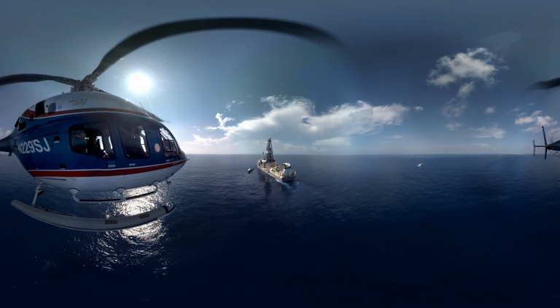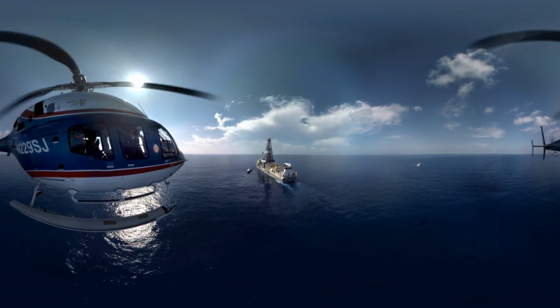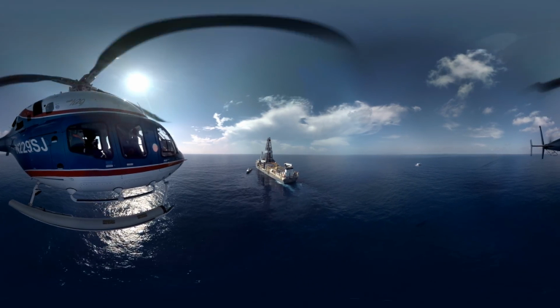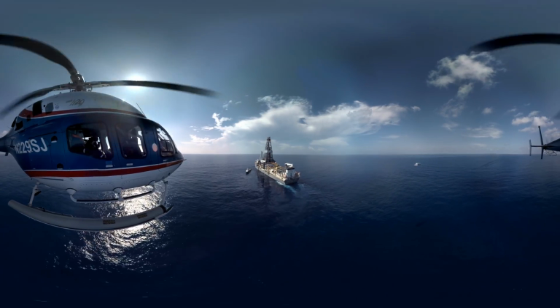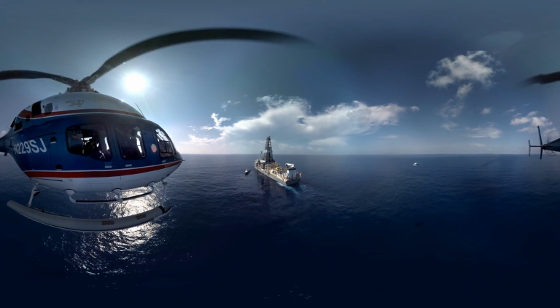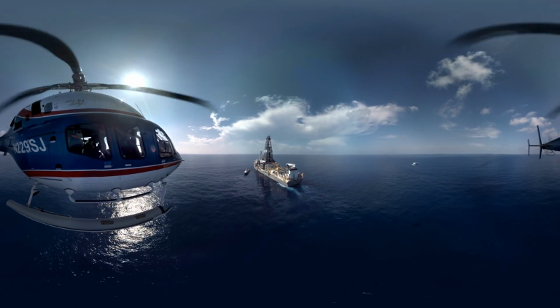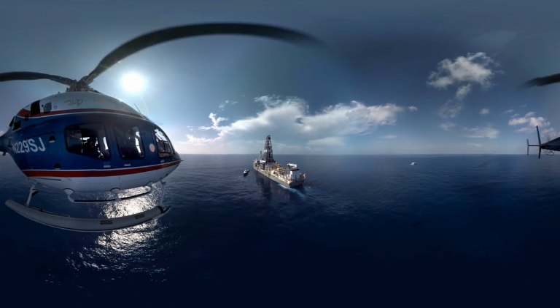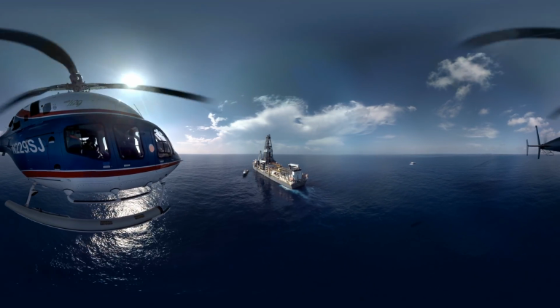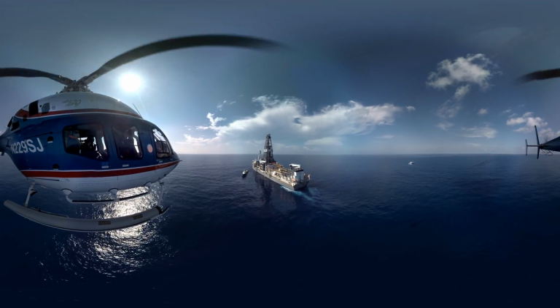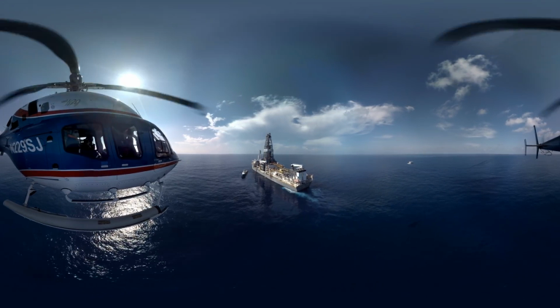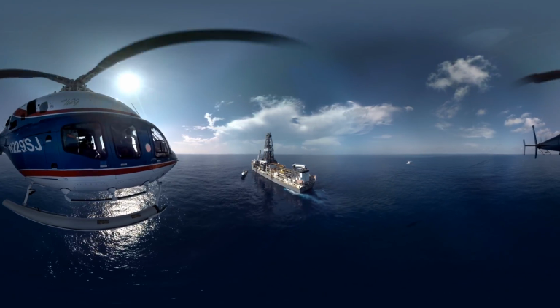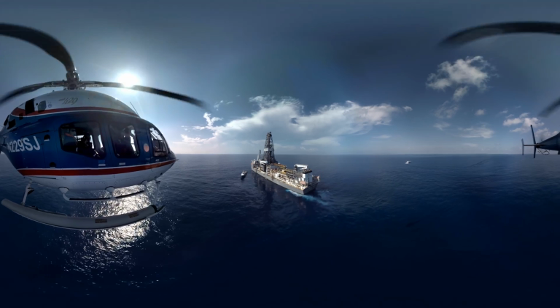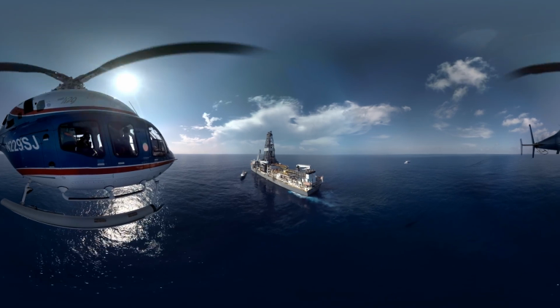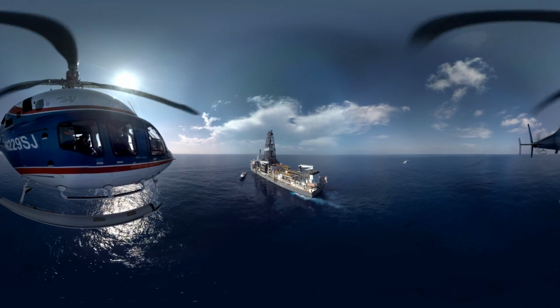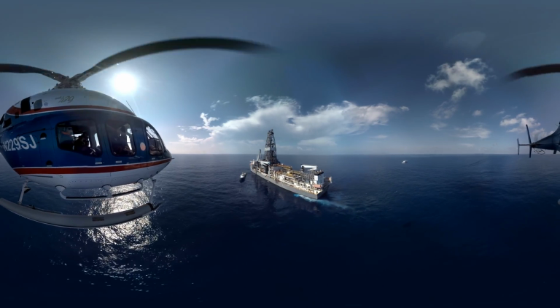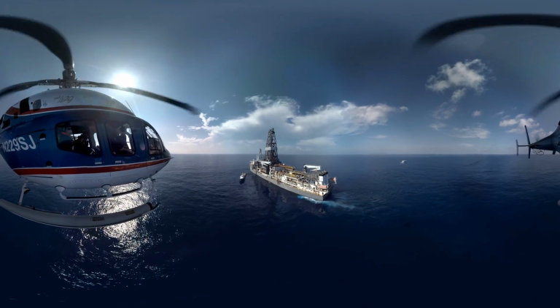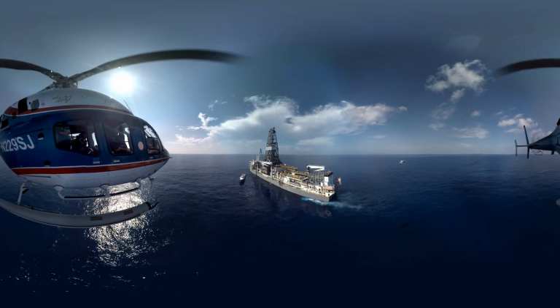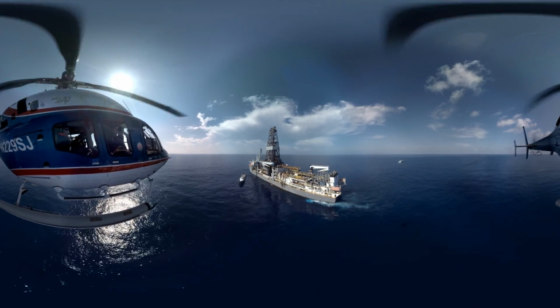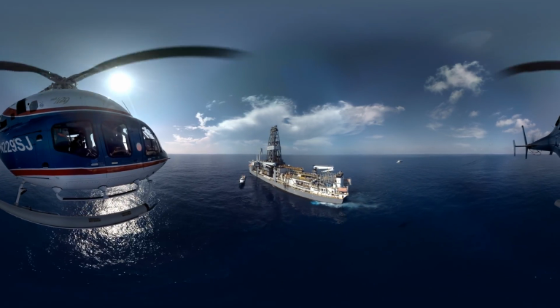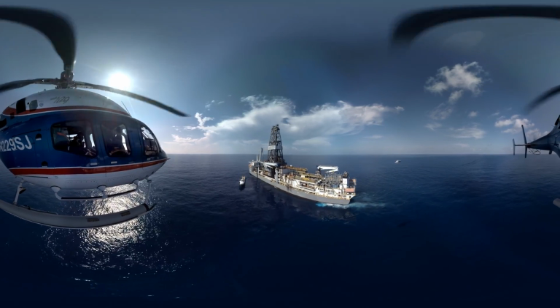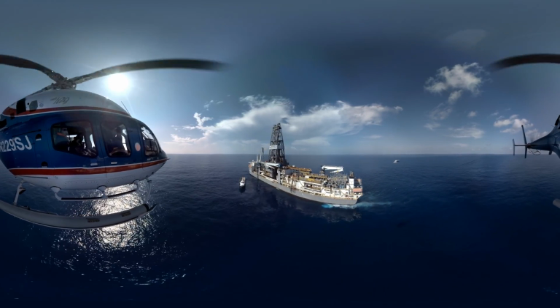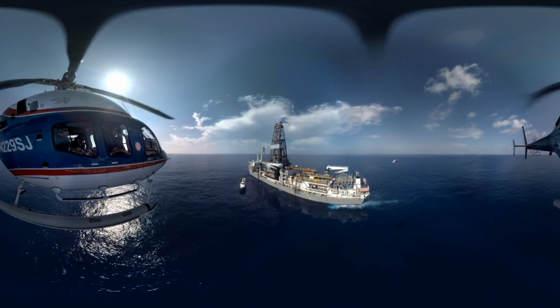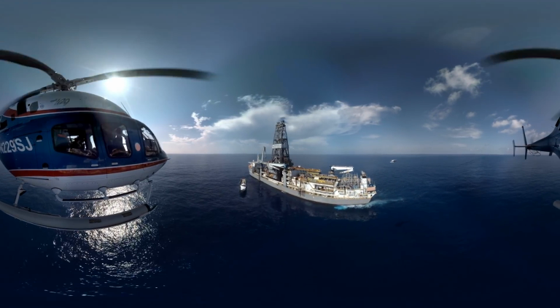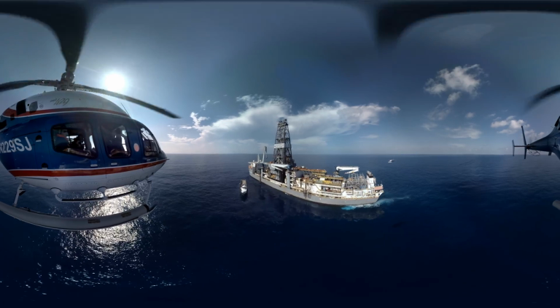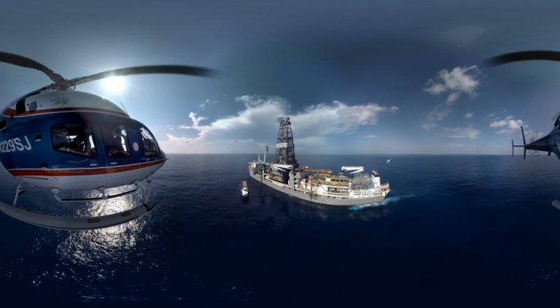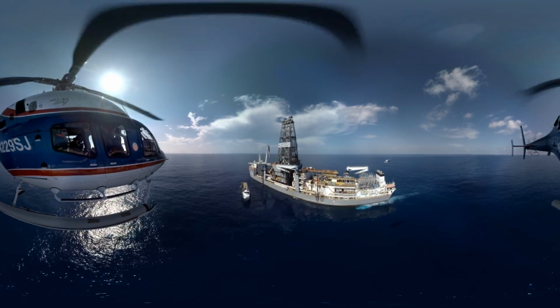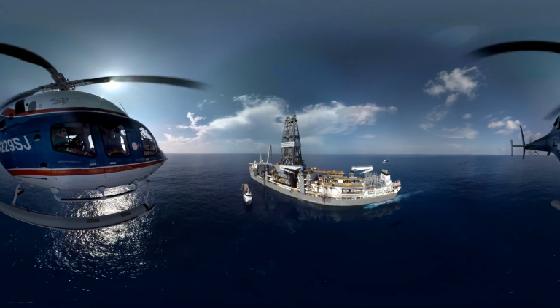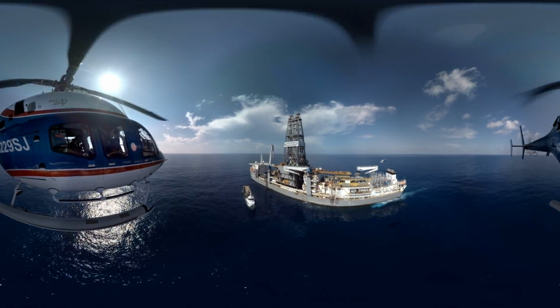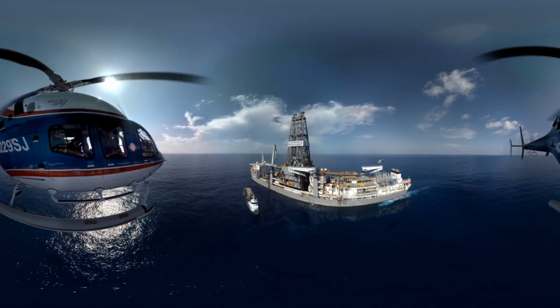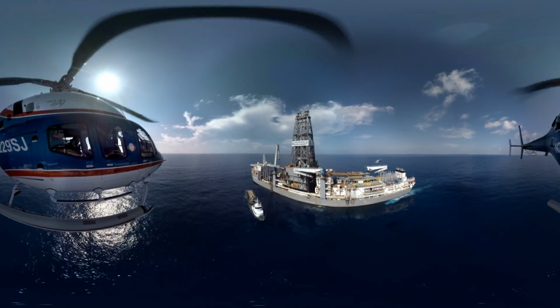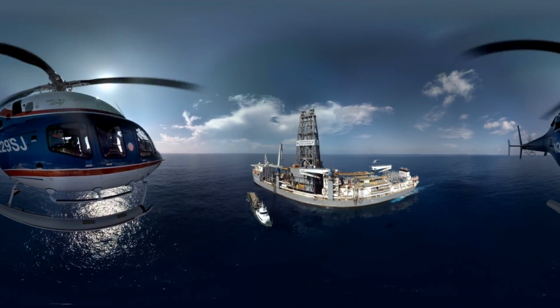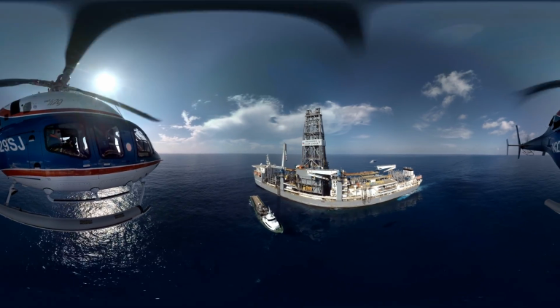Copy that. On approach. Look over to your right — that drill ship is searching for new discoveries in the St. Mallow field. We're about 12 miles out from the Jack St. Mallow platform.